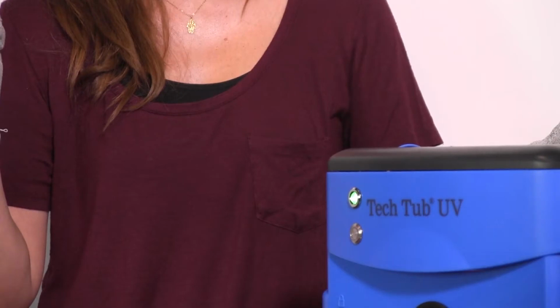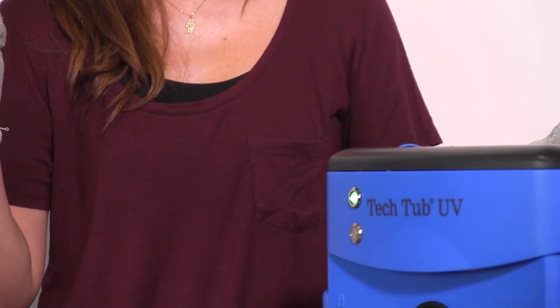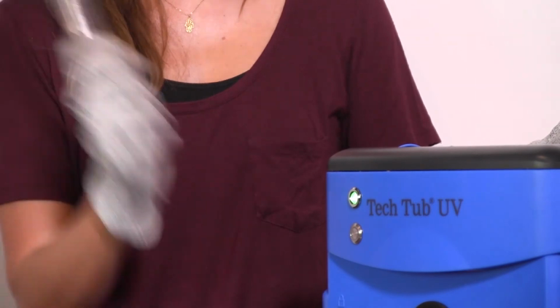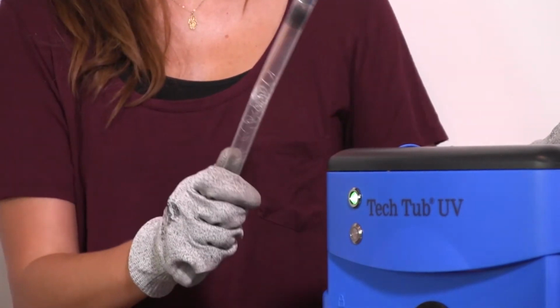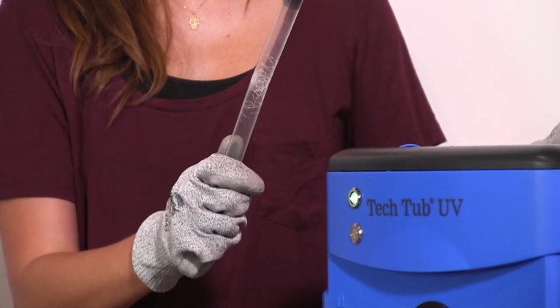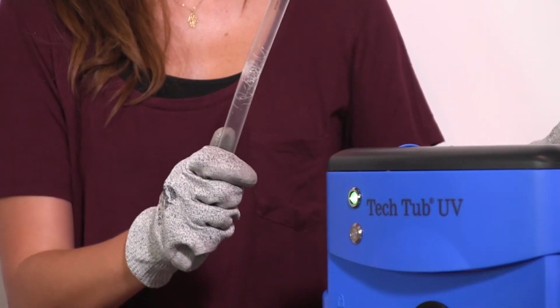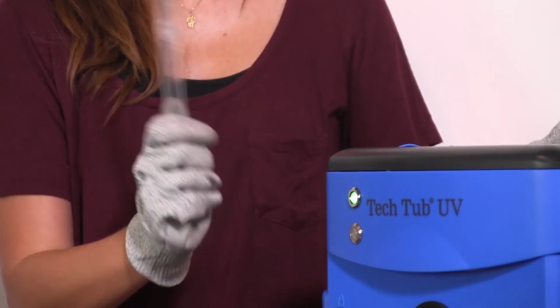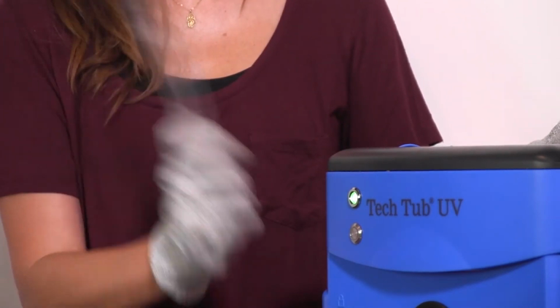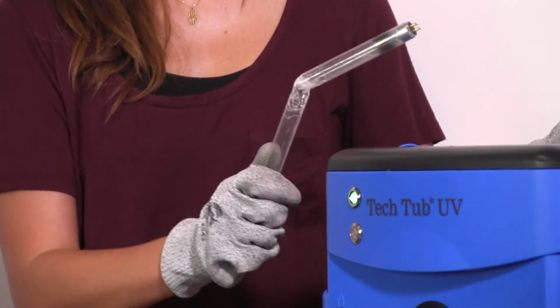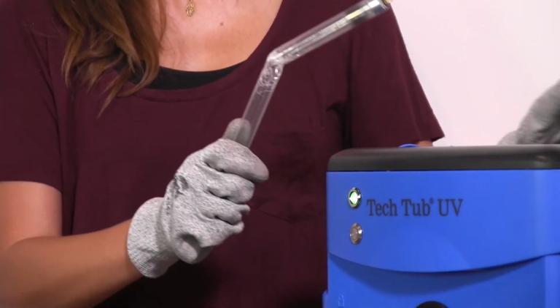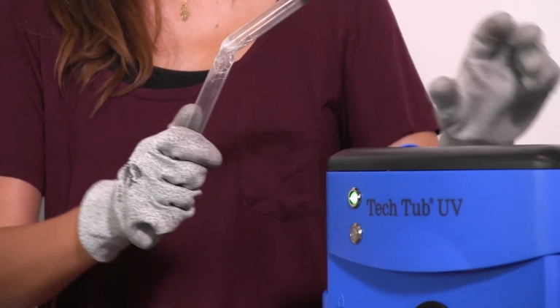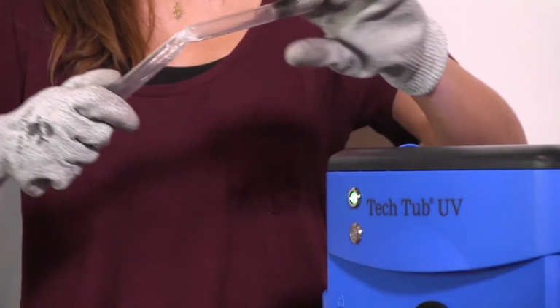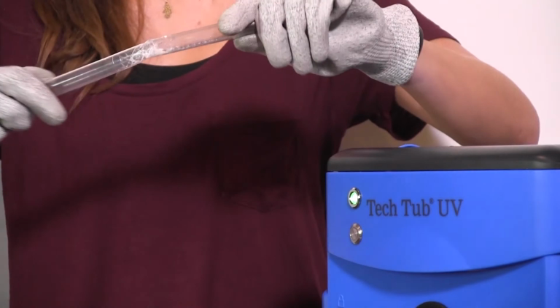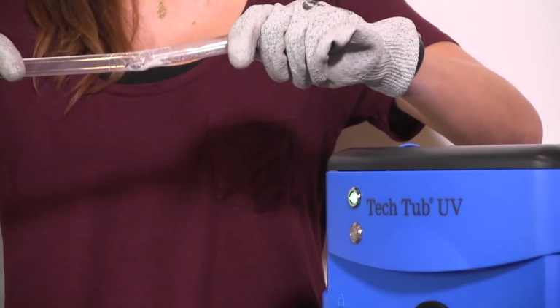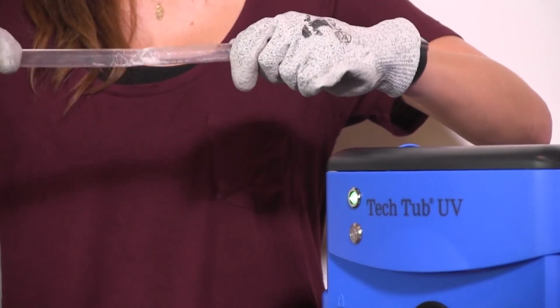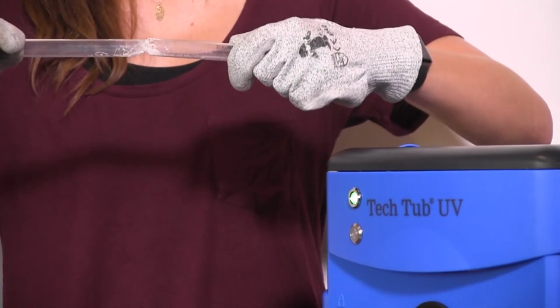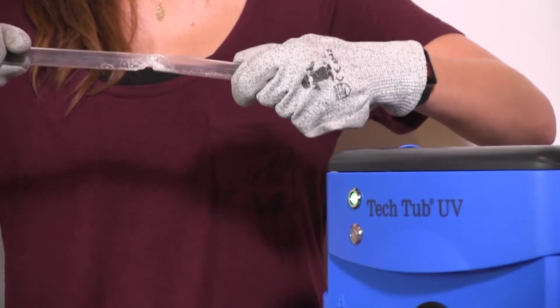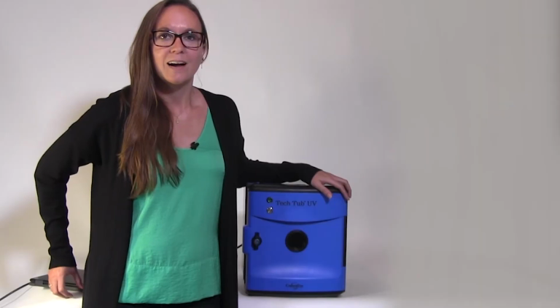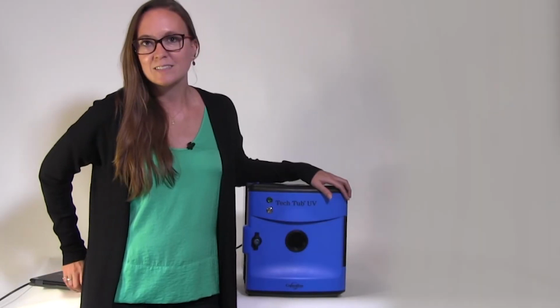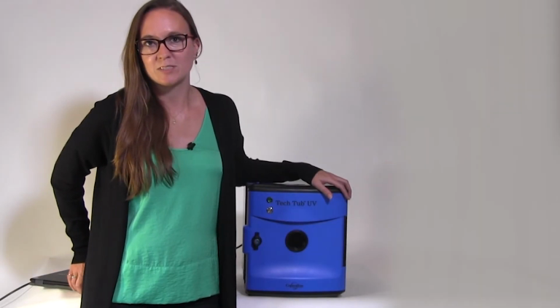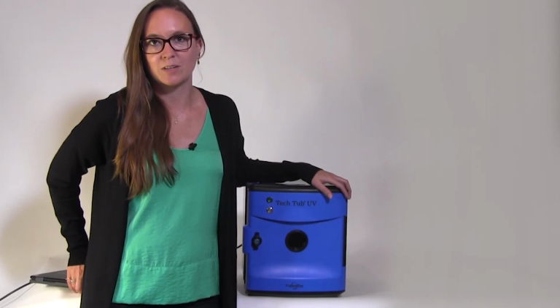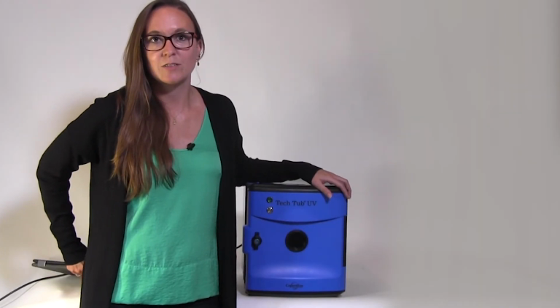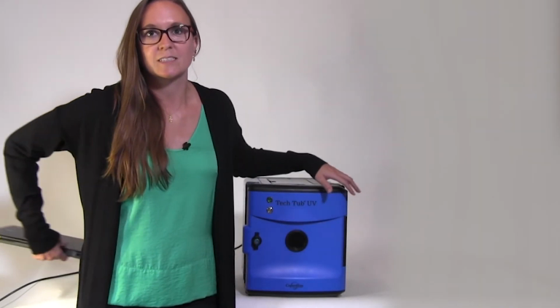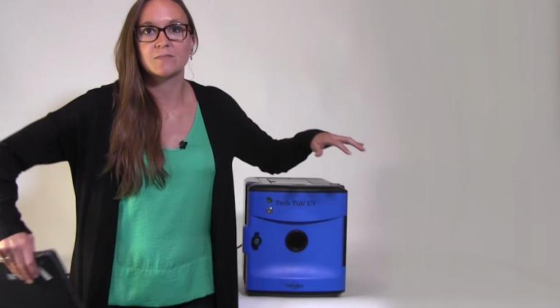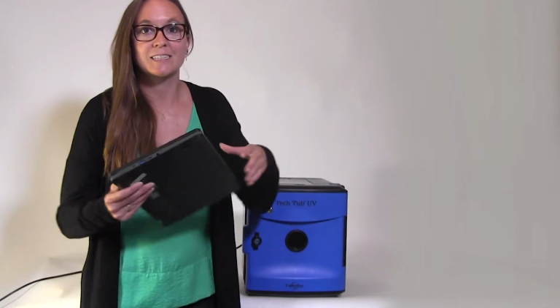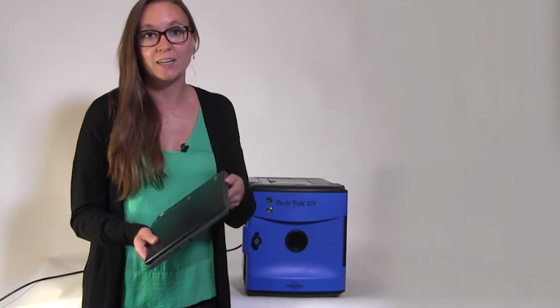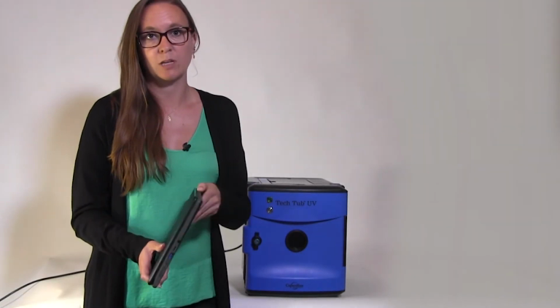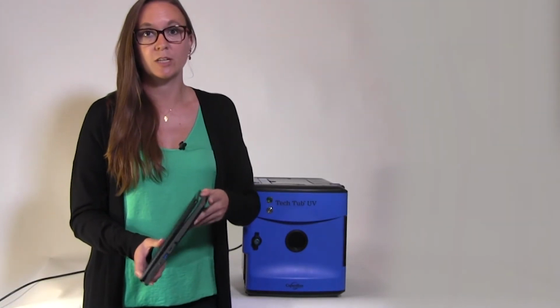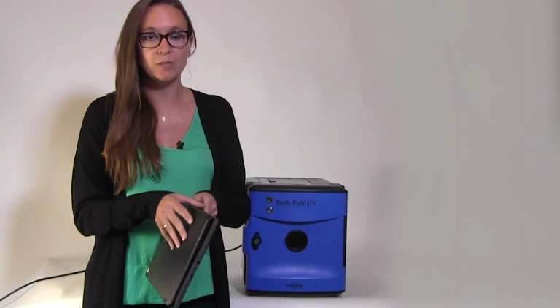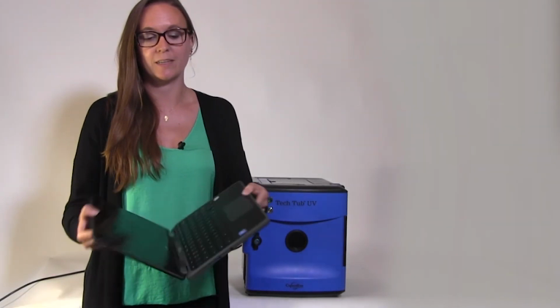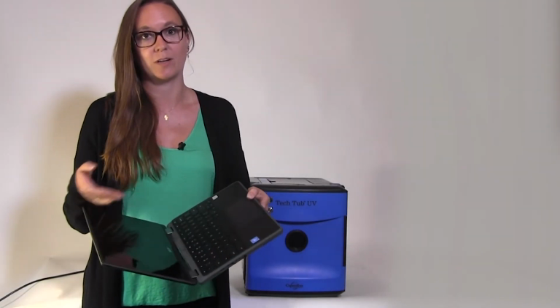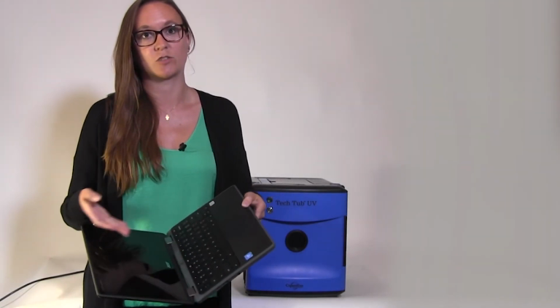Another safety feature is the shatterproof sleeves on each bulb. This is to prevent glass or gases from escaping if a bulb happens to be broken. Unlike some options on the market, the UV Tech Tub disinfects the entire laptop, including the keyboard and the screen.